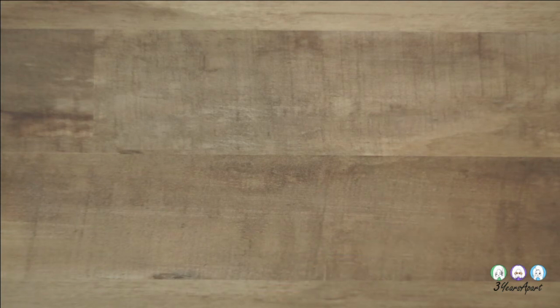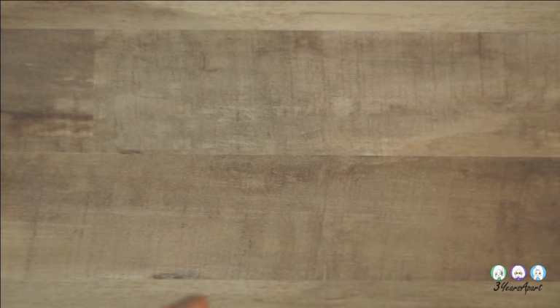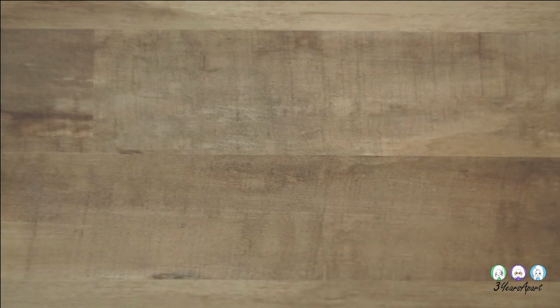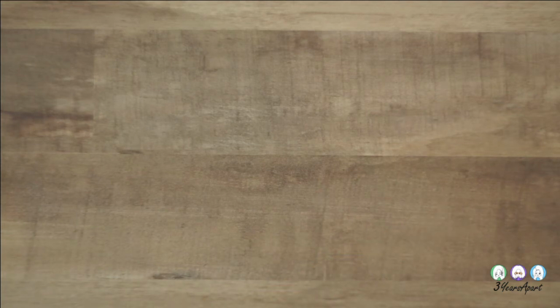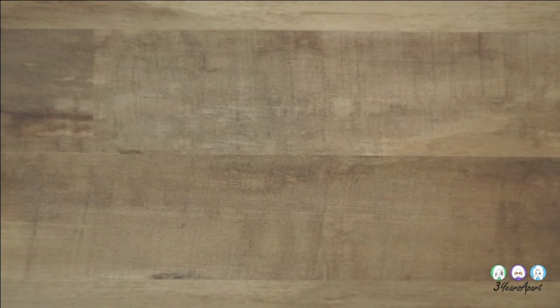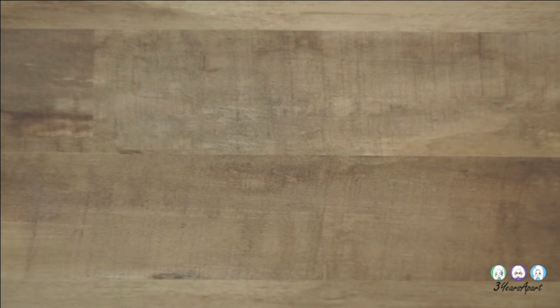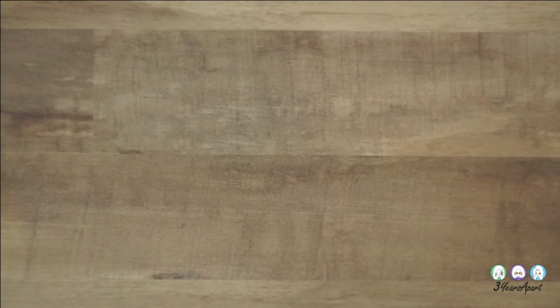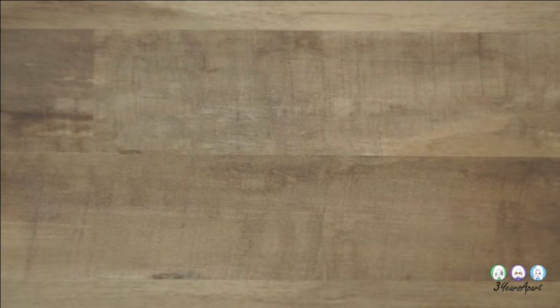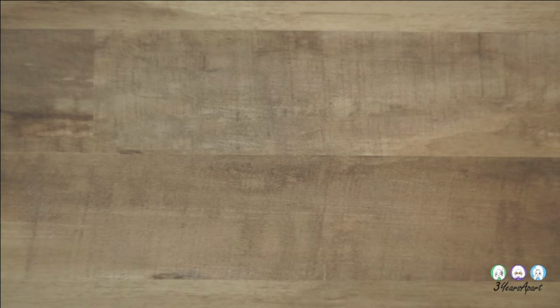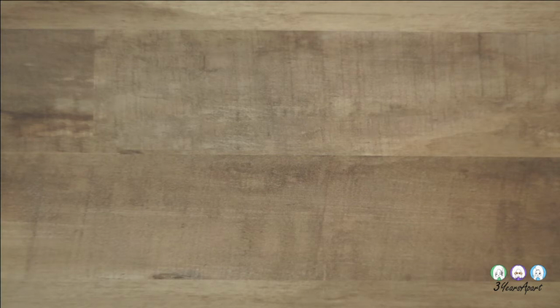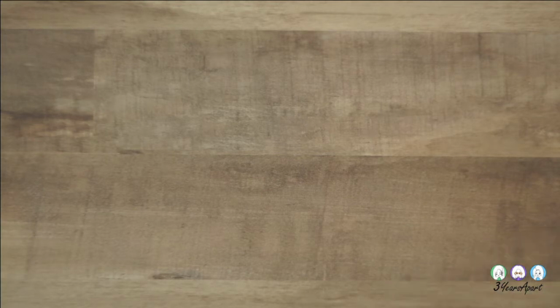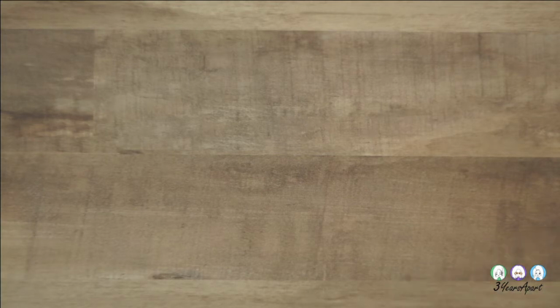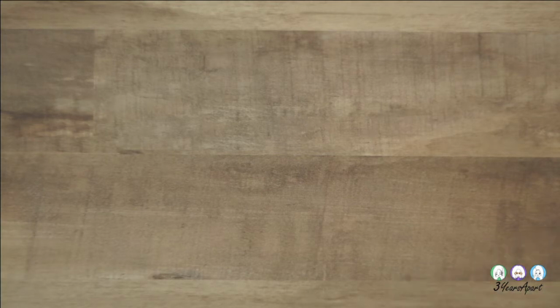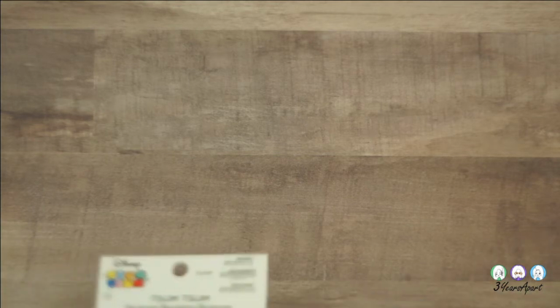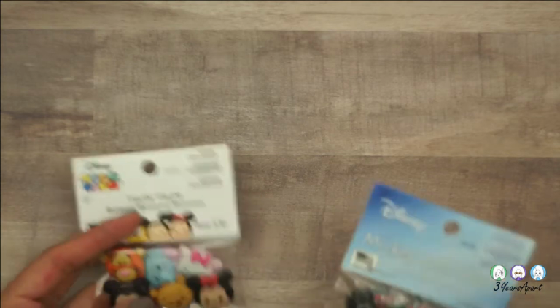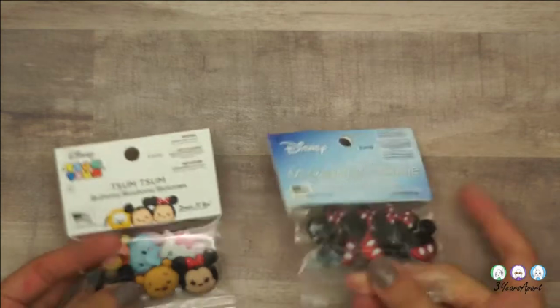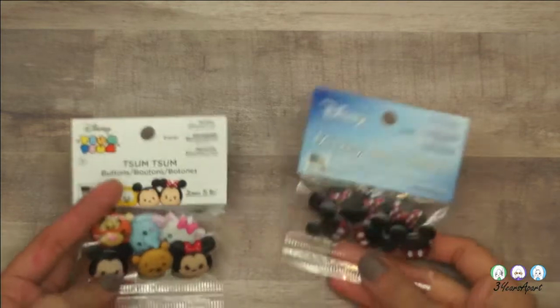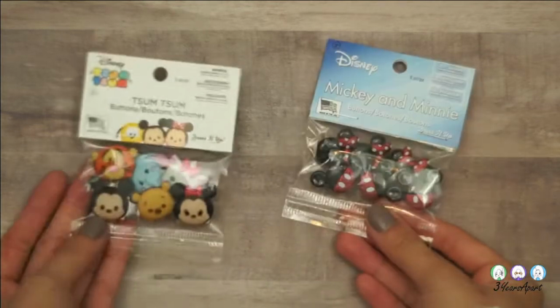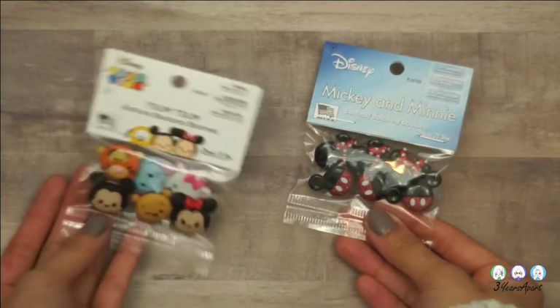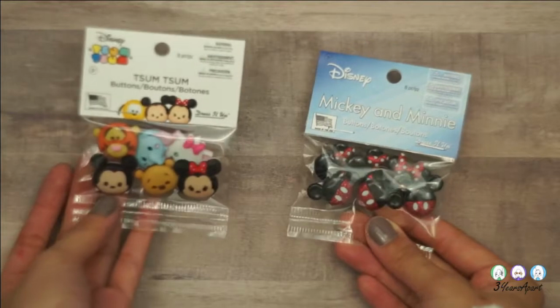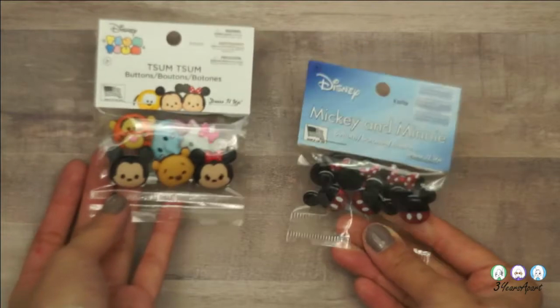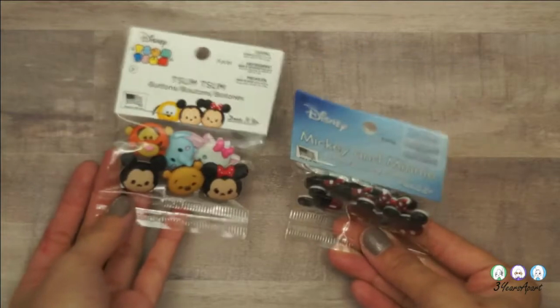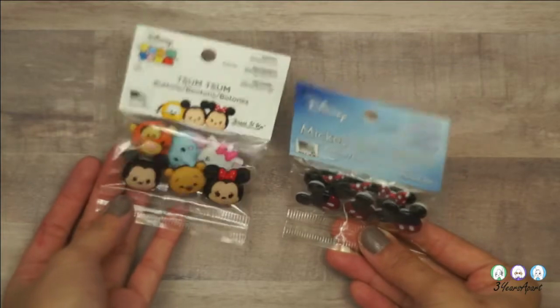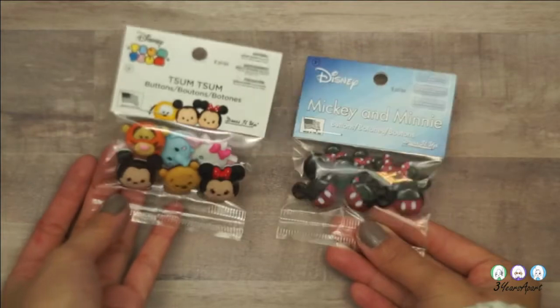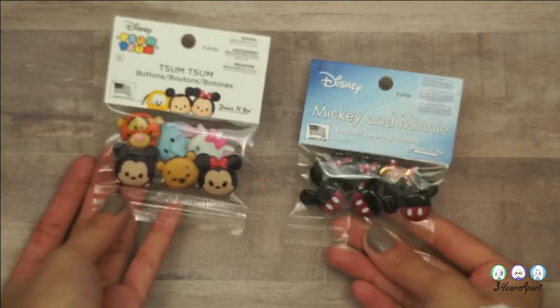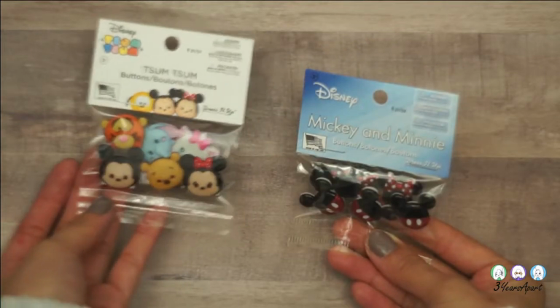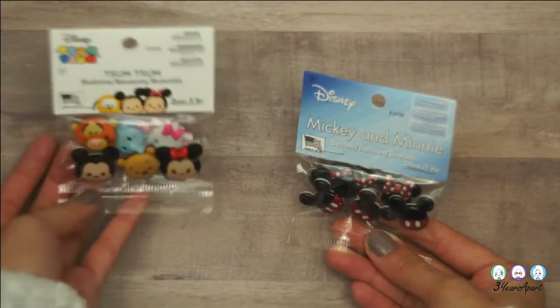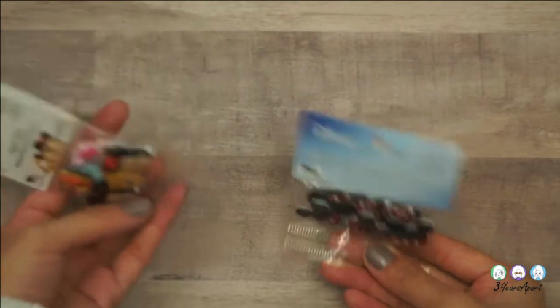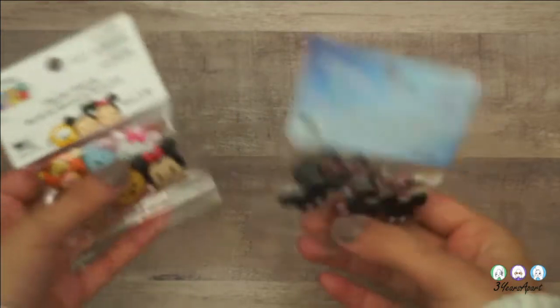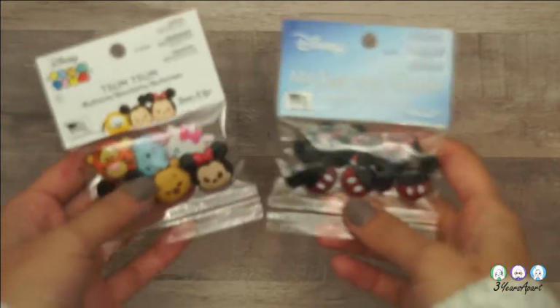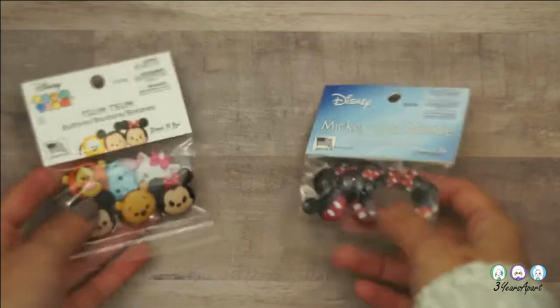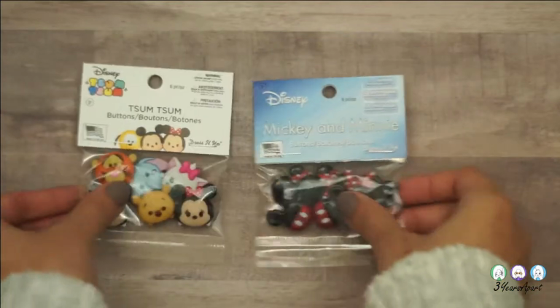Next is Walmart. I didn't get as many things from Walmart, but I got these buttons. I plan to make charms out of them for my planner — everything's for my planner, I swear.